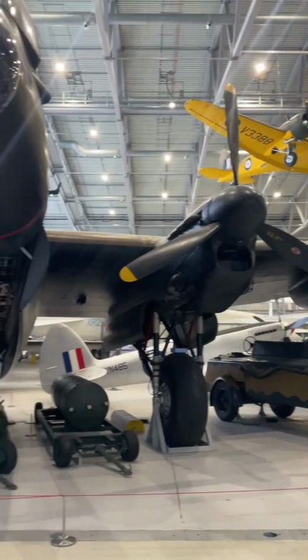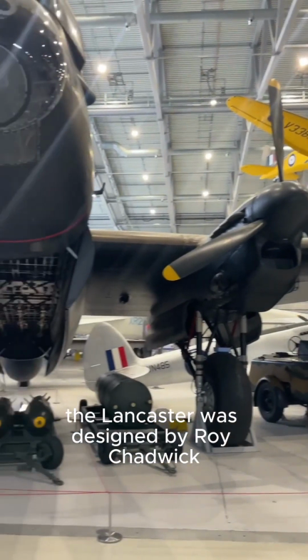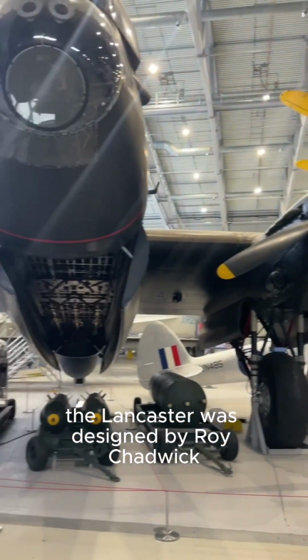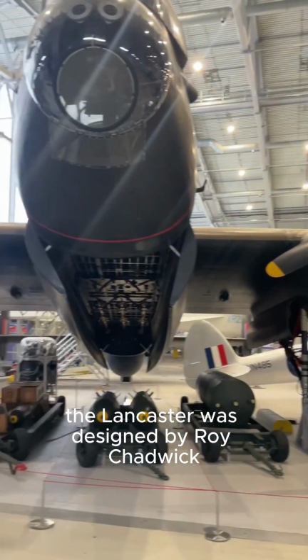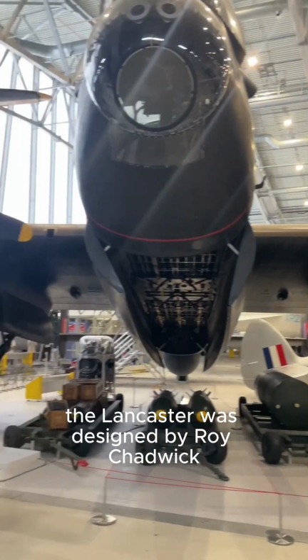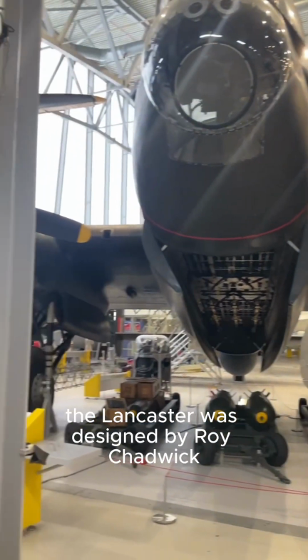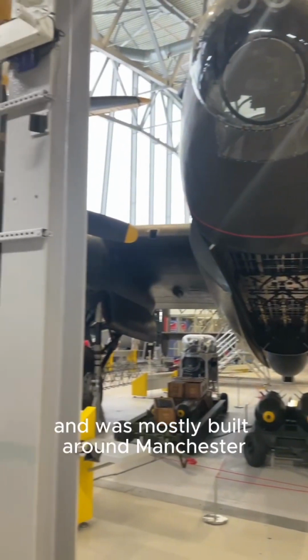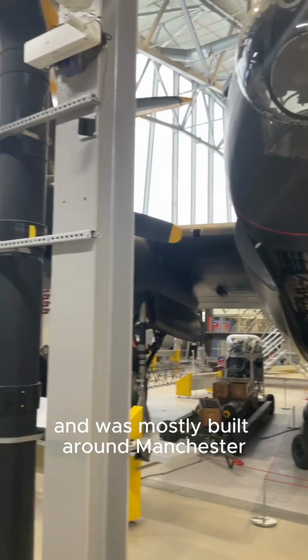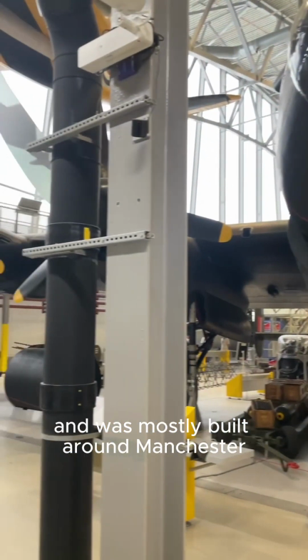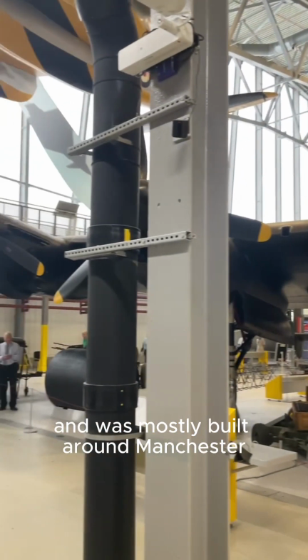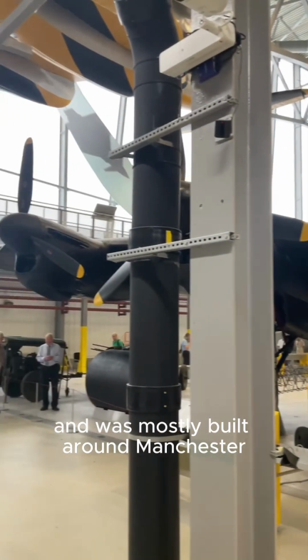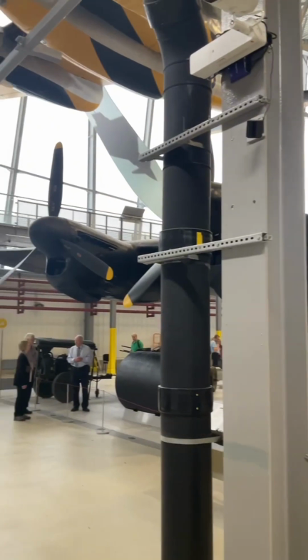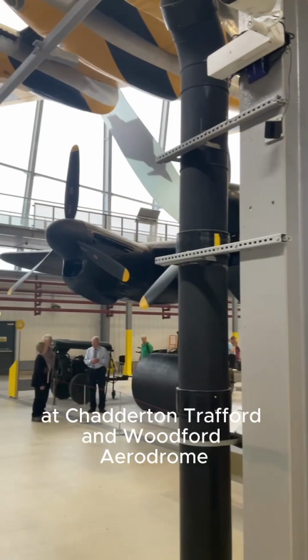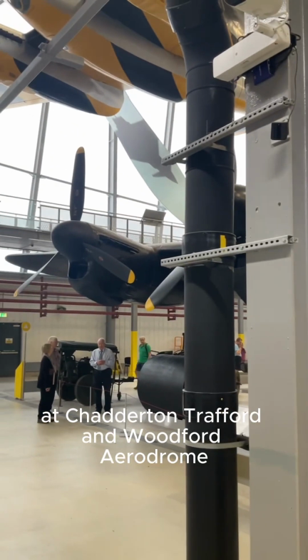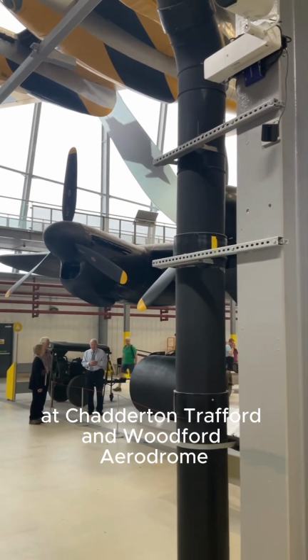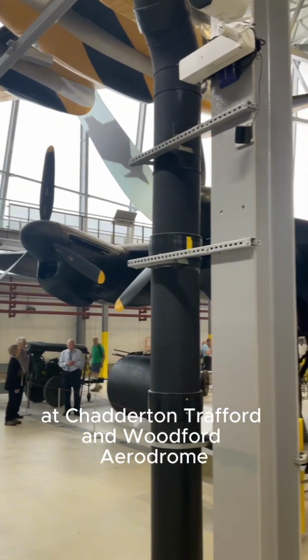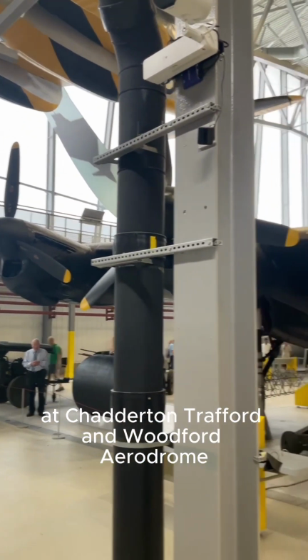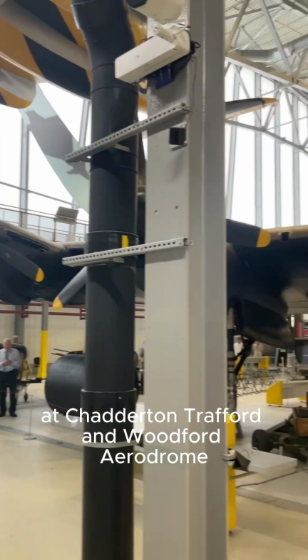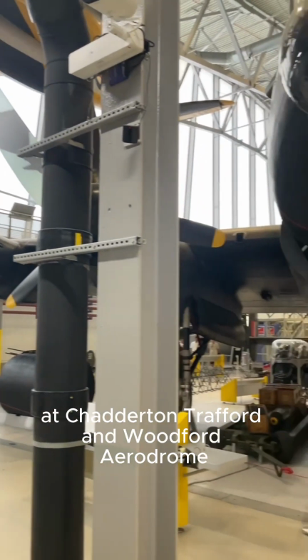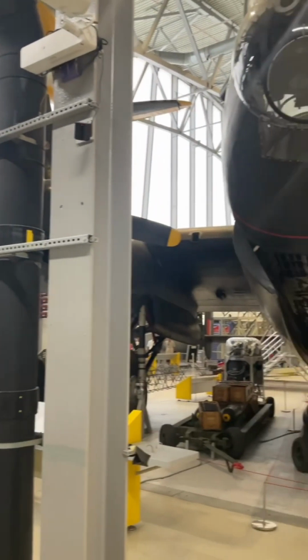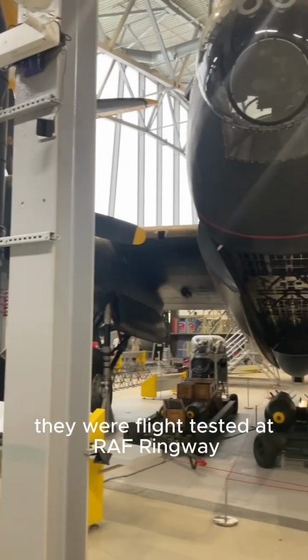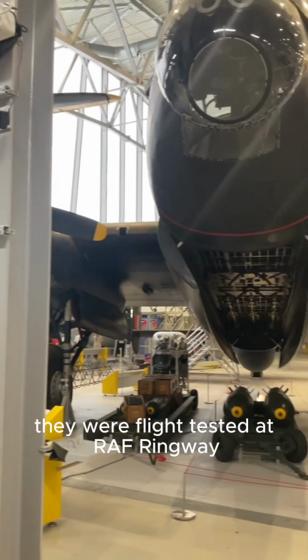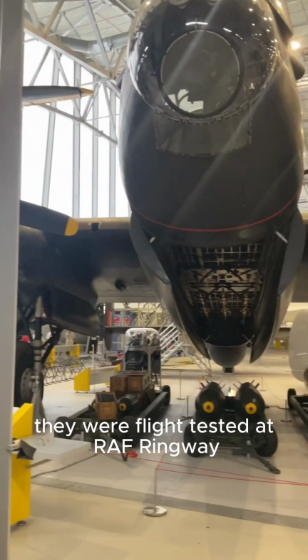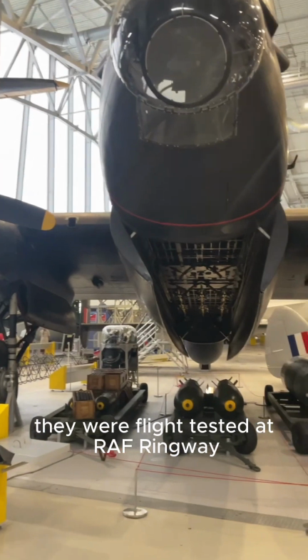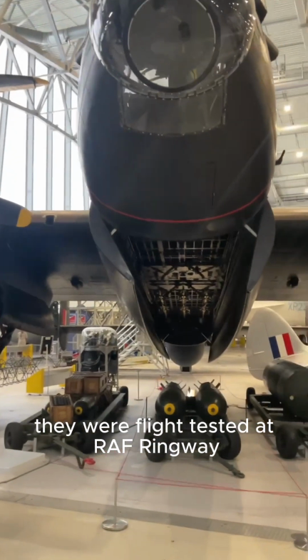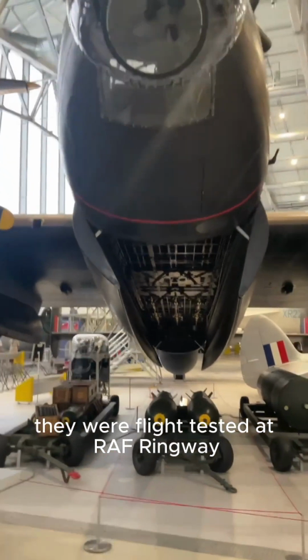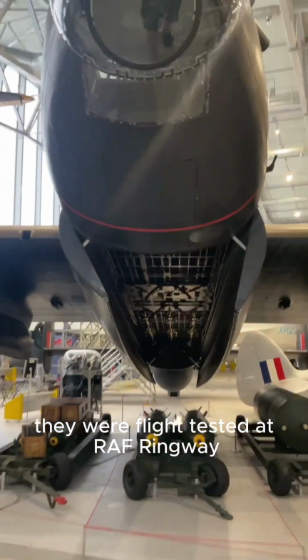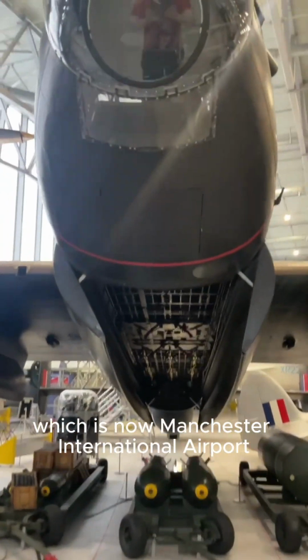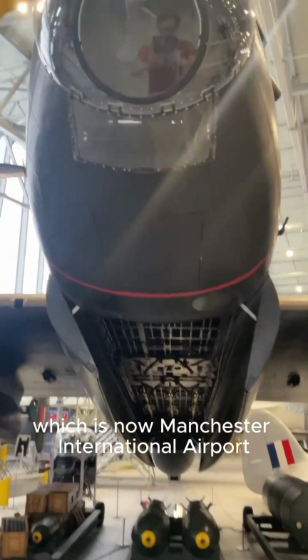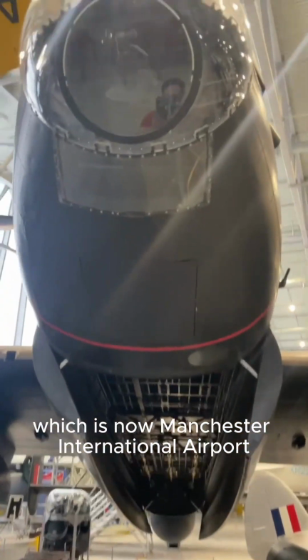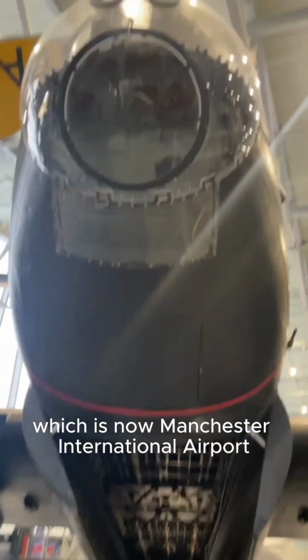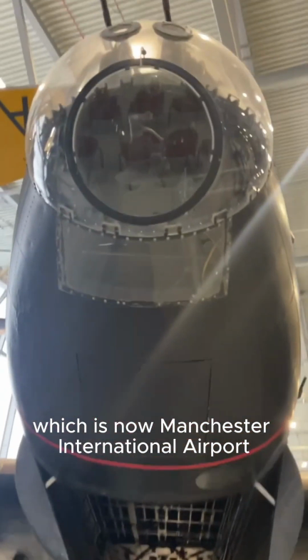The Lancaster was designed by Roy Chadwick and was mostly built around Manchester, at Chadderton, Trafford and Woodford Aerodrome. They were flight tested at RAF Ringway, which is now Manchester International Airport.